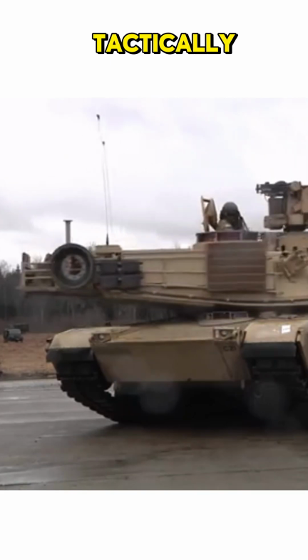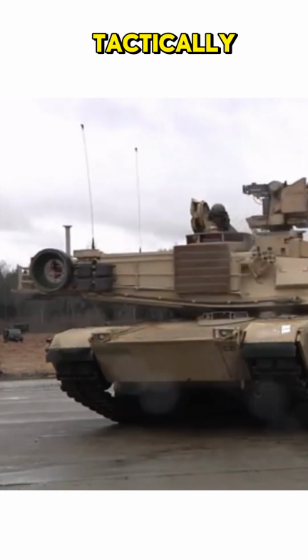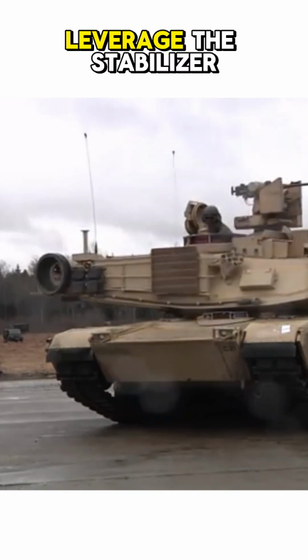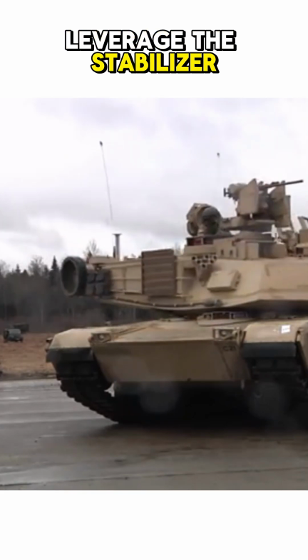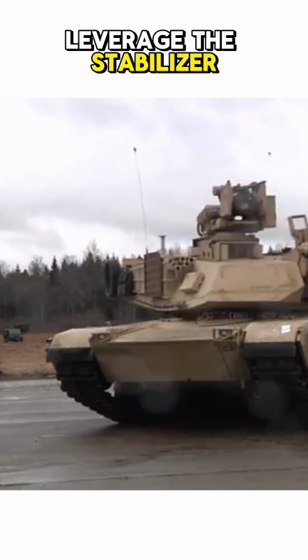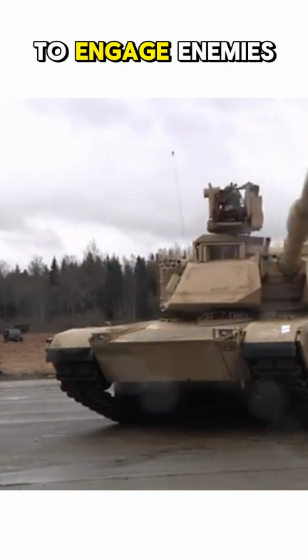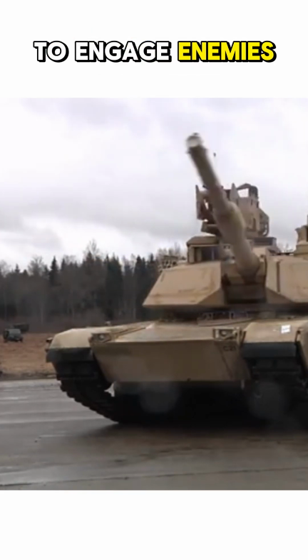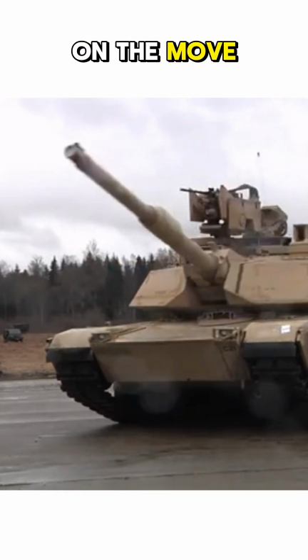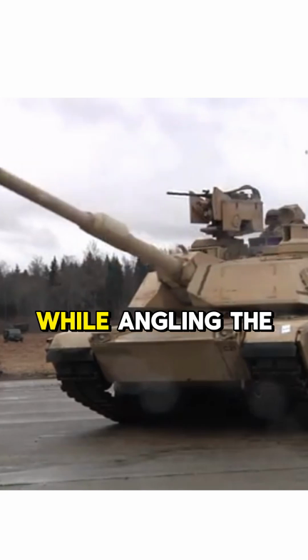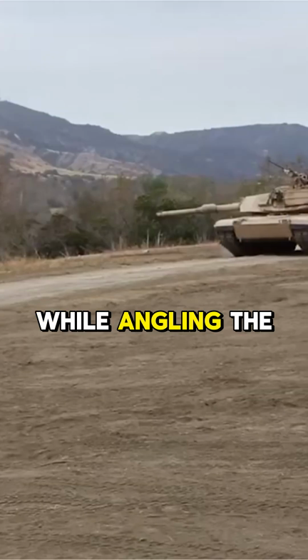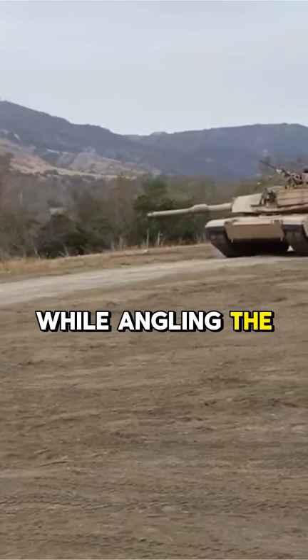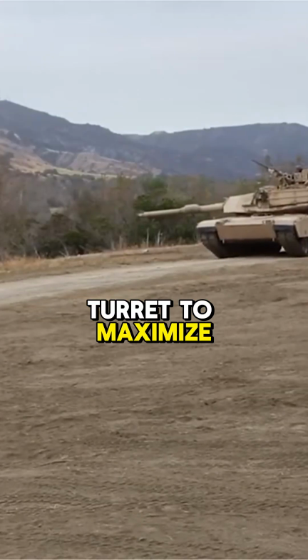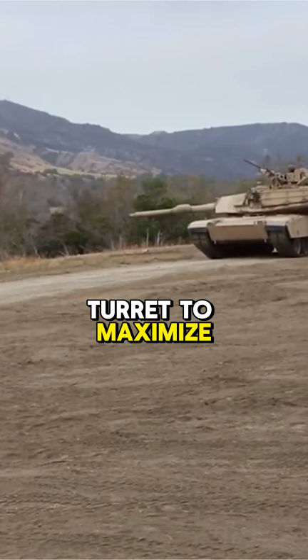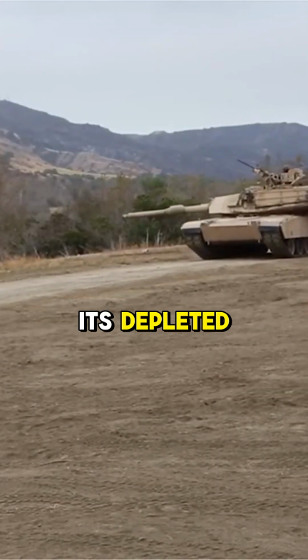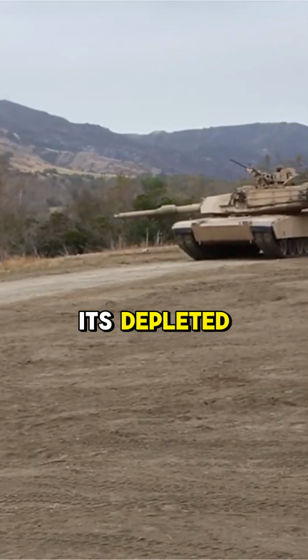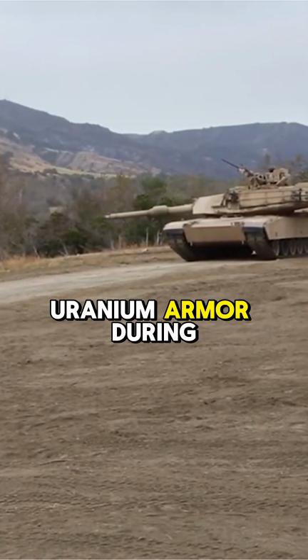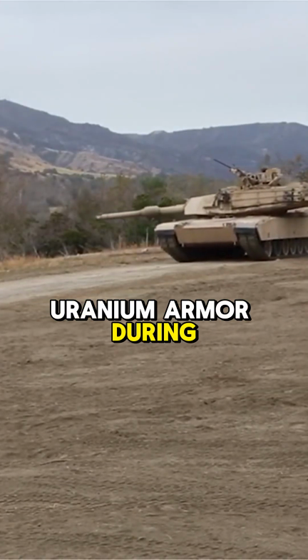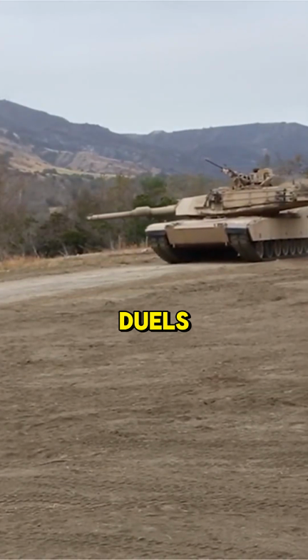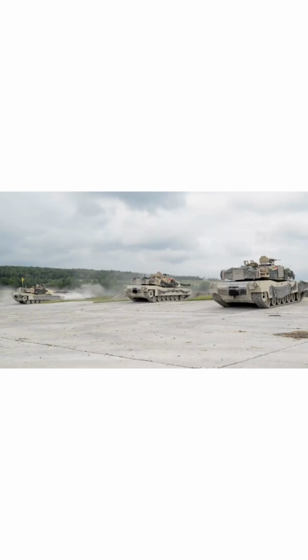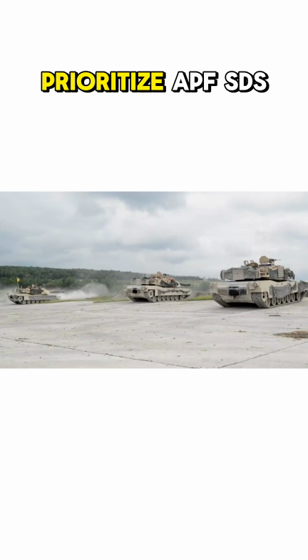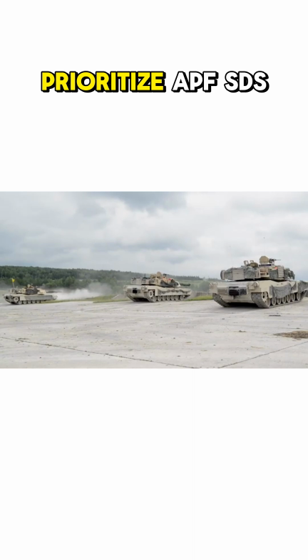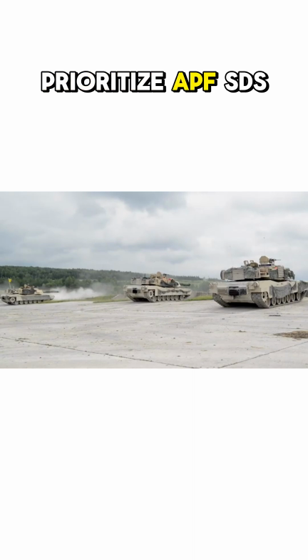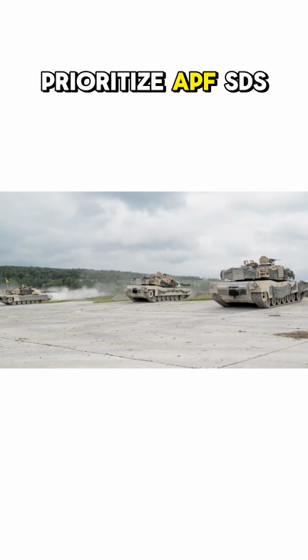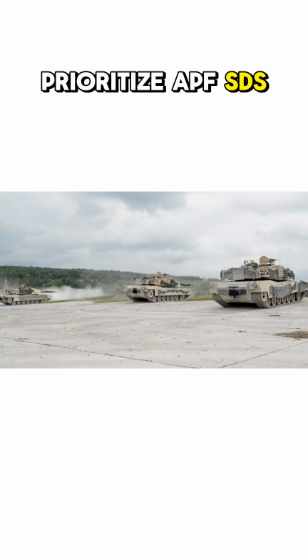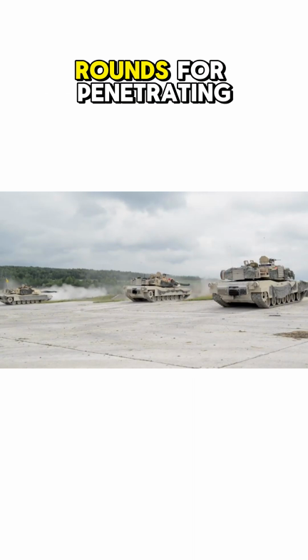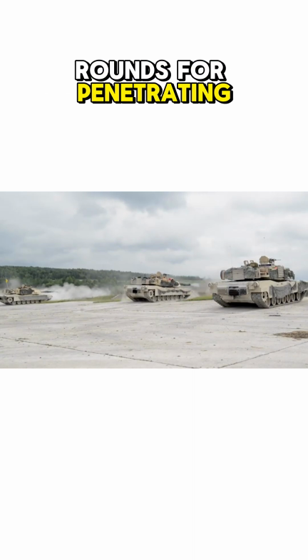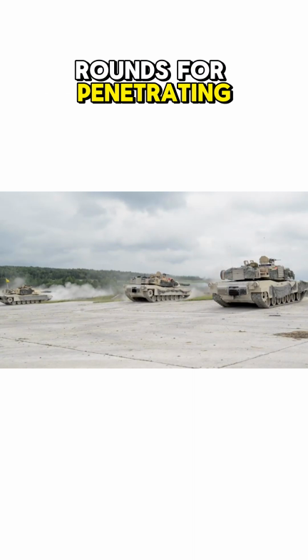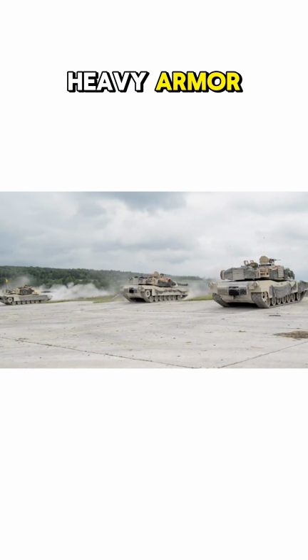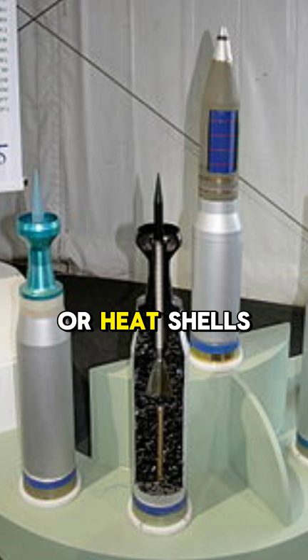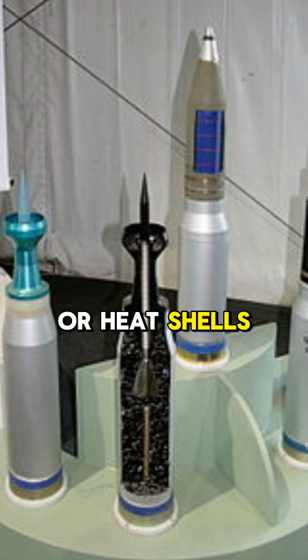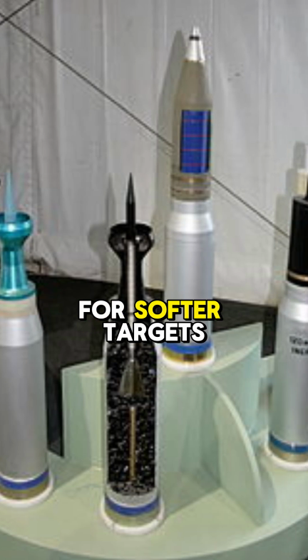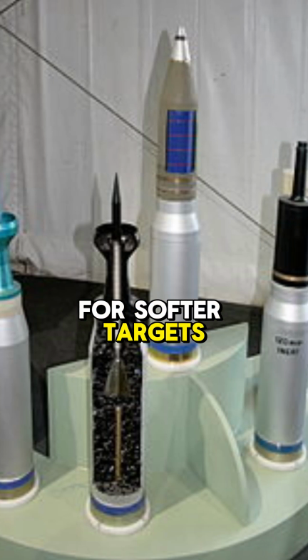Tactically, leverage the stabilizer to engage enemies on the move while angling the turret to maximize its depleted uranium armor during duels. Prioritize APFSDS rounds for penetrating heavy armor, or HEAT shells for softer targets.